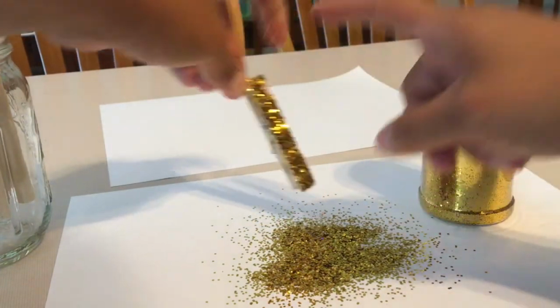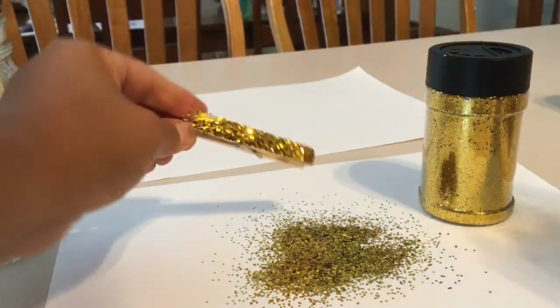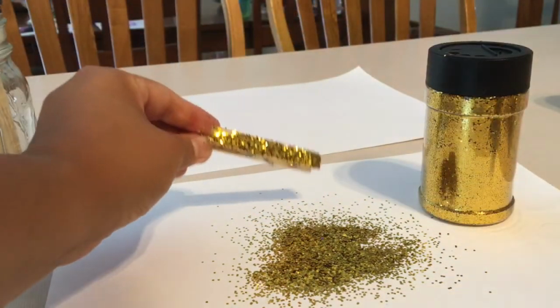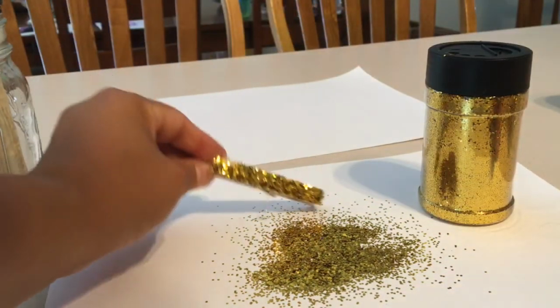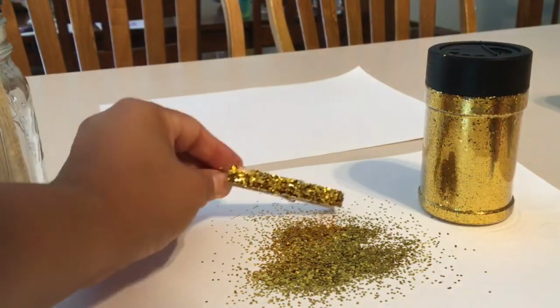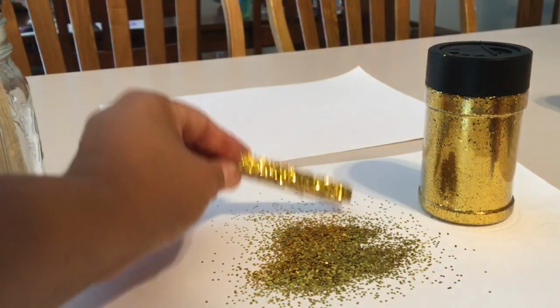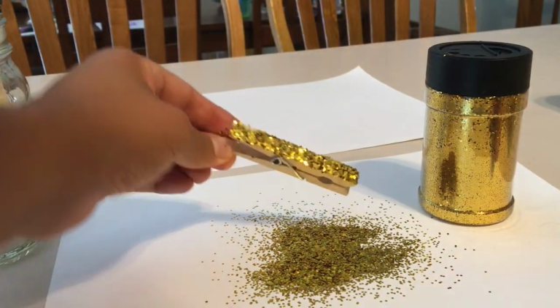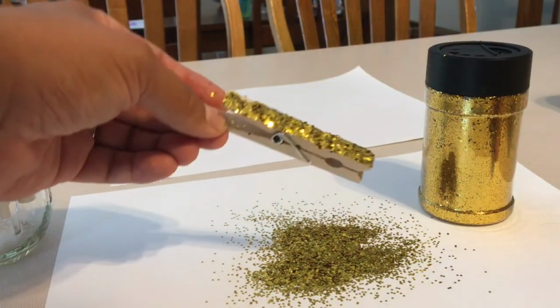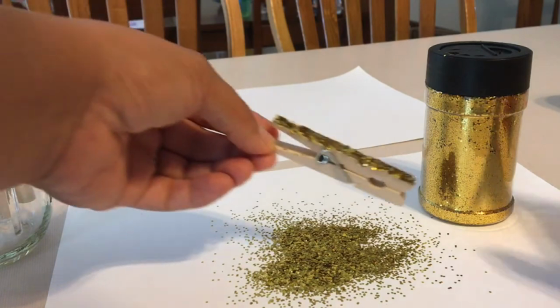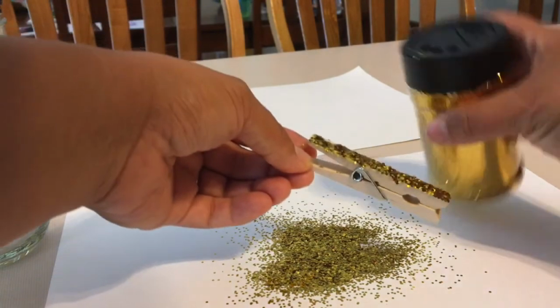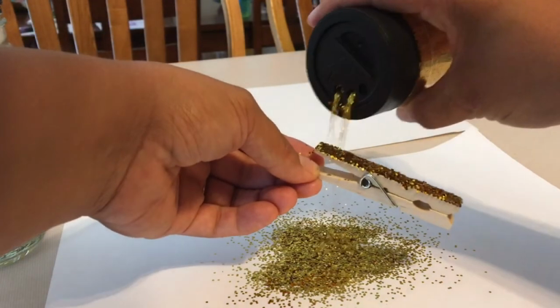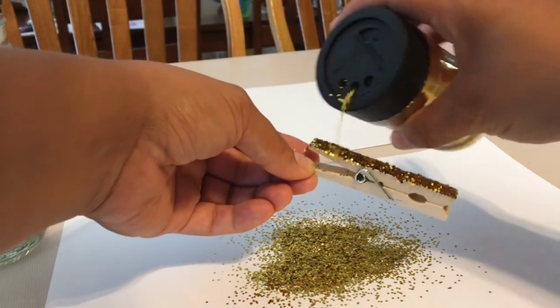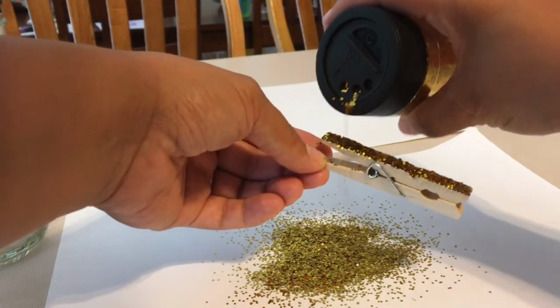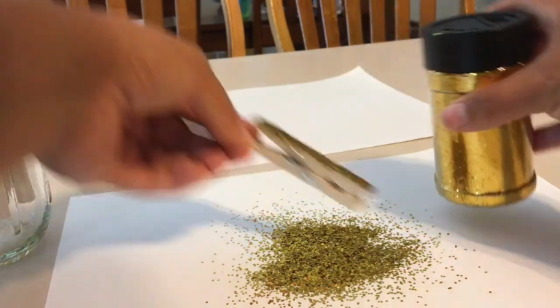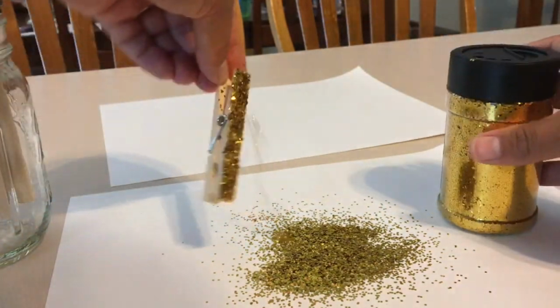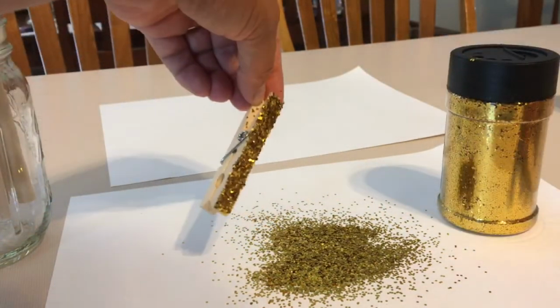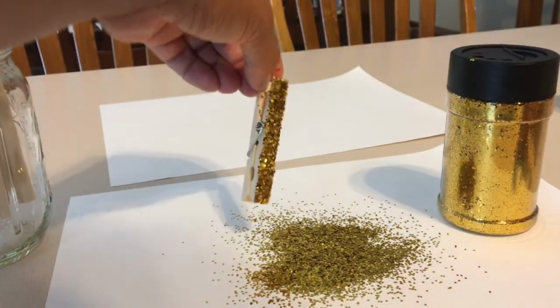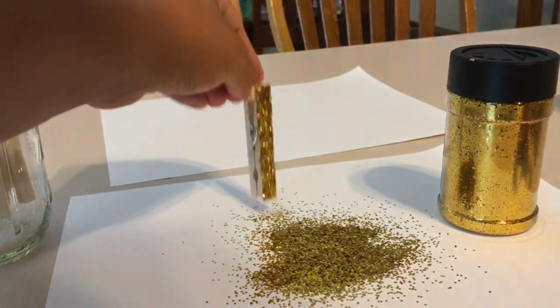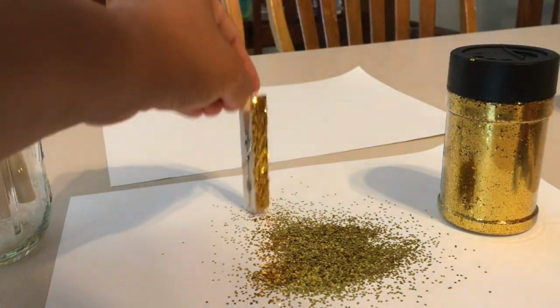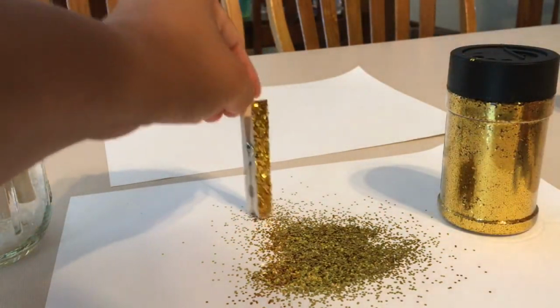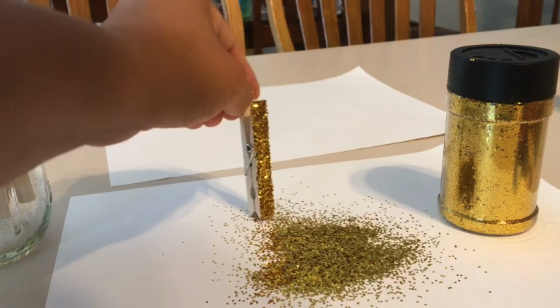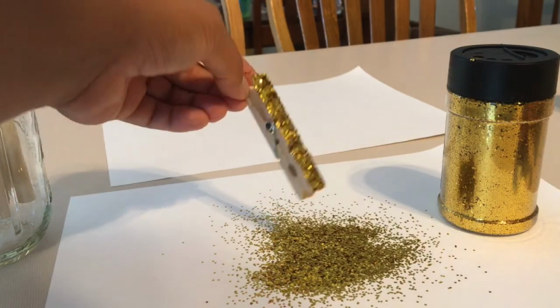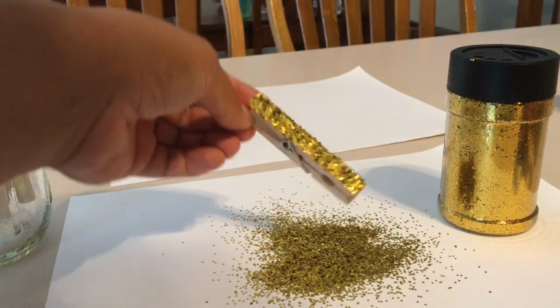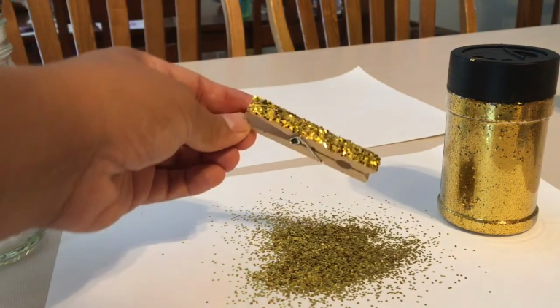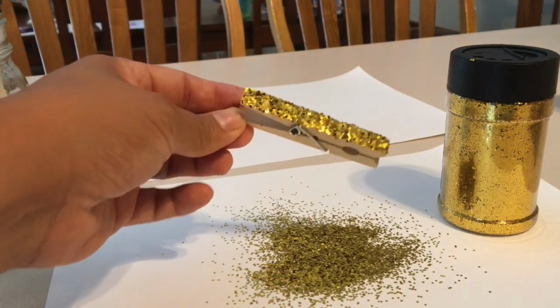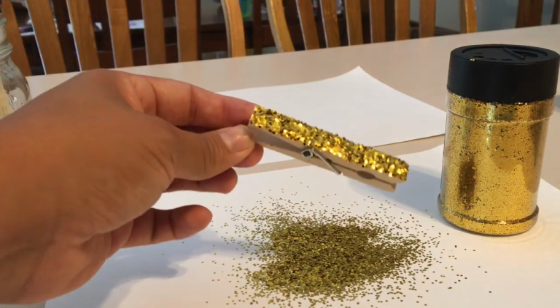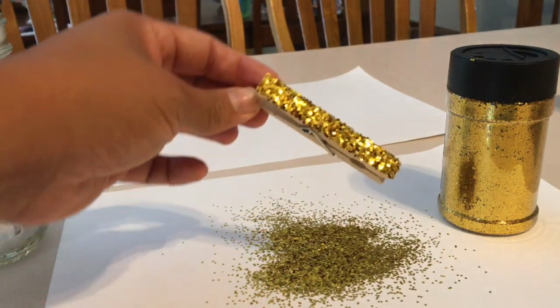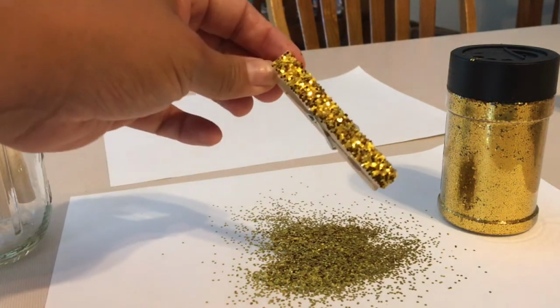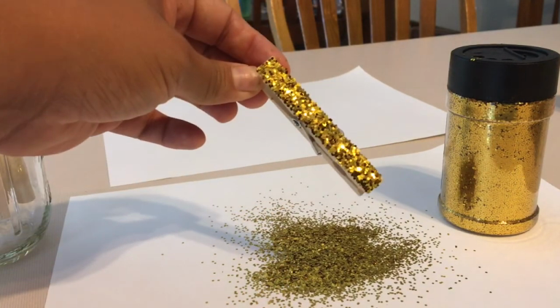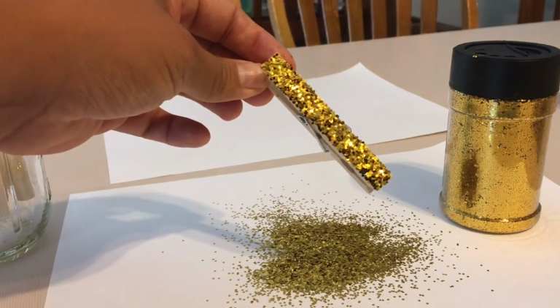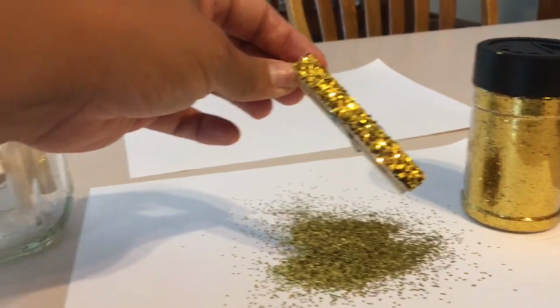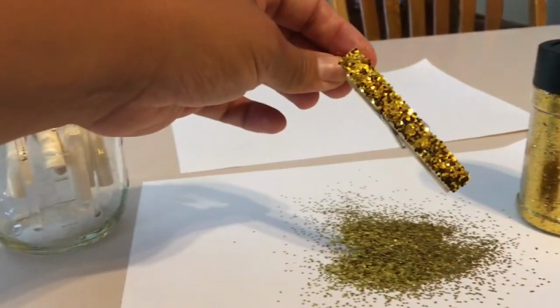Tap it a little bit so the excess glitter can fall off, and there you go, just like that. Make sure that every little piece is covered with glitter — it looks so beautiful.